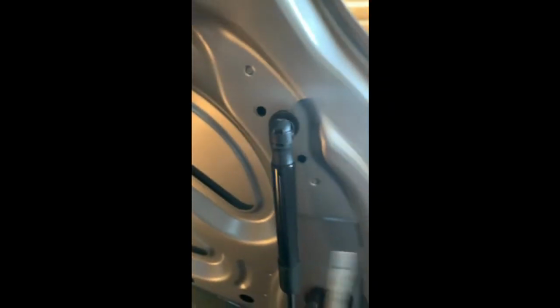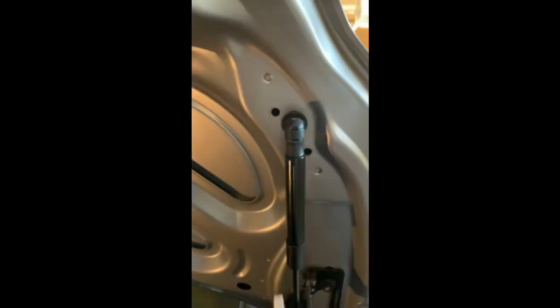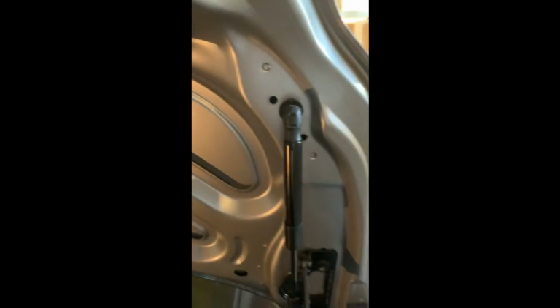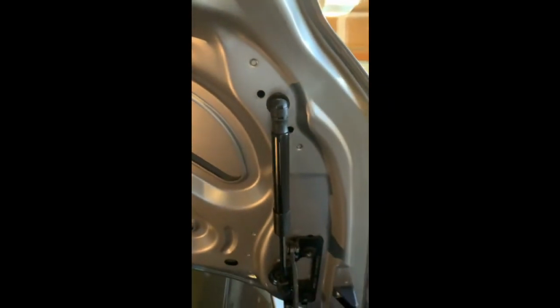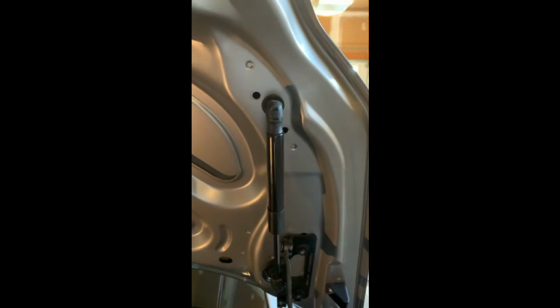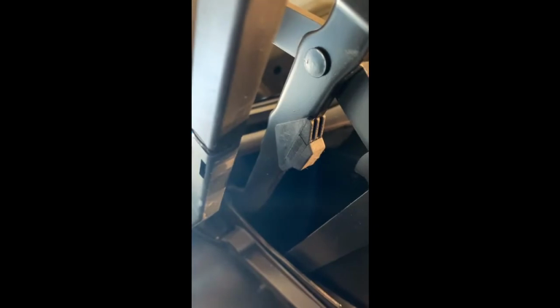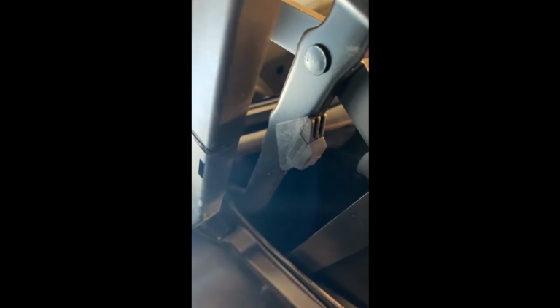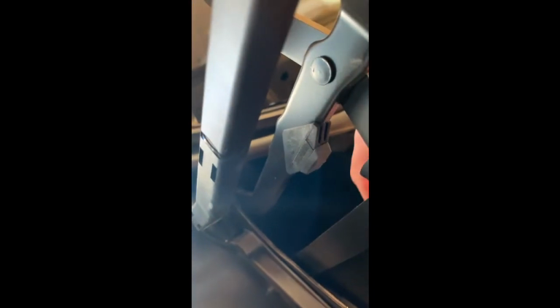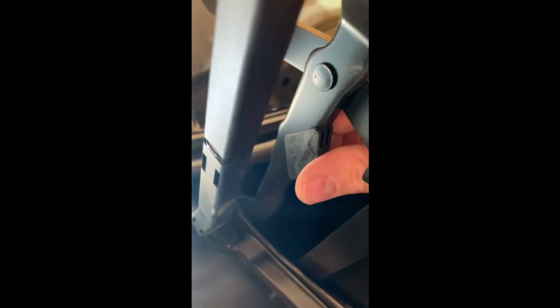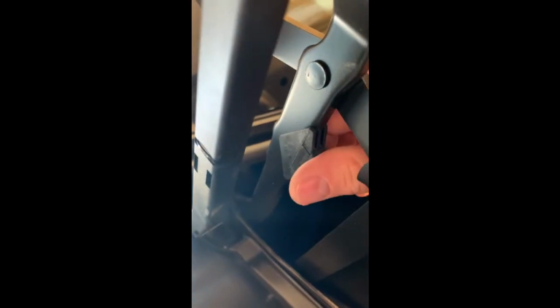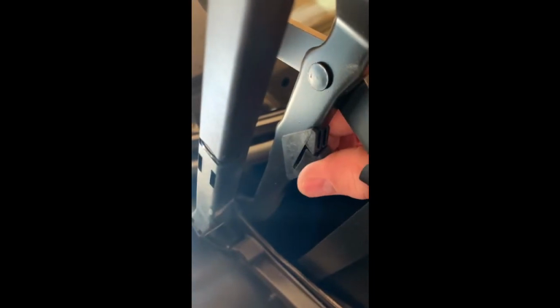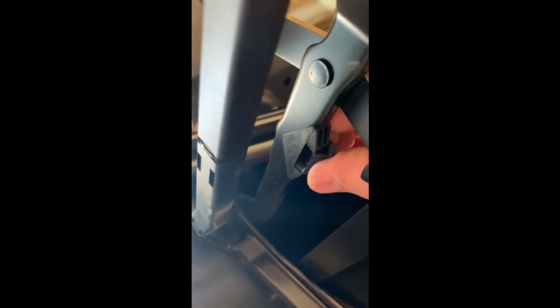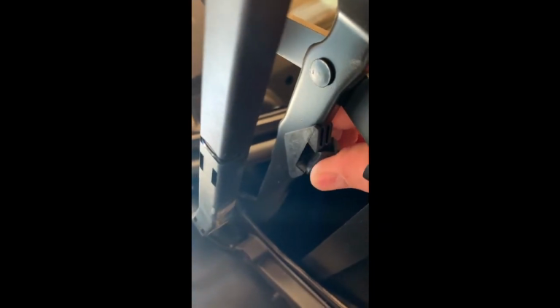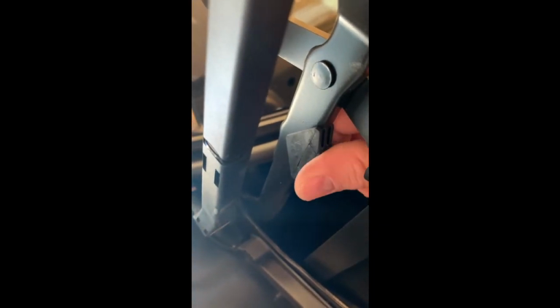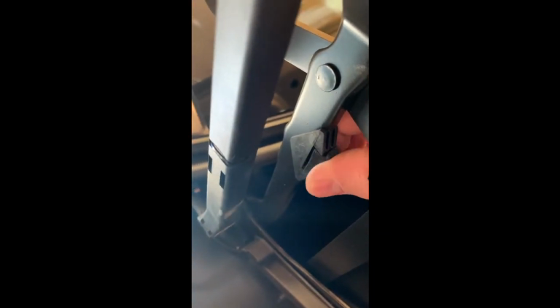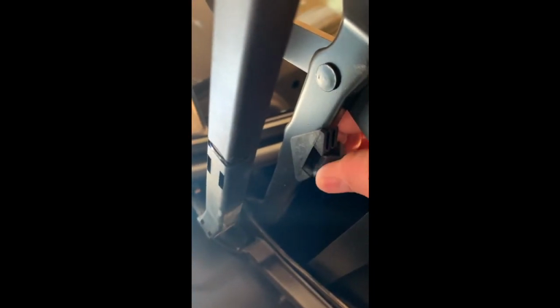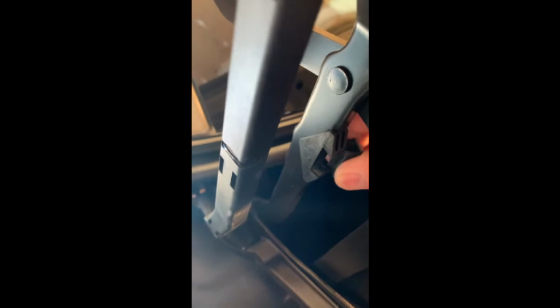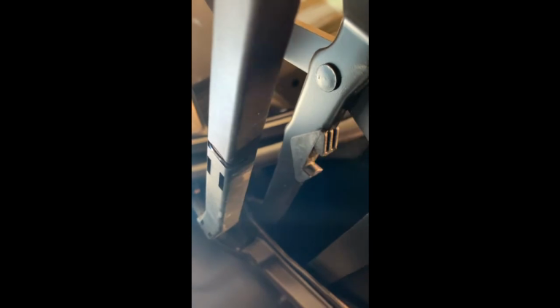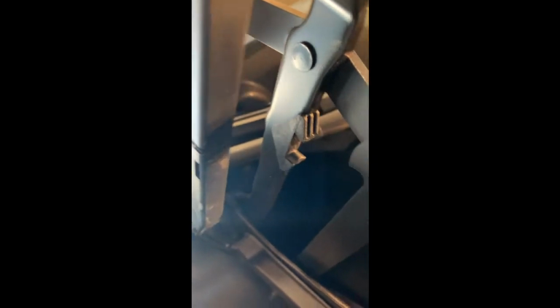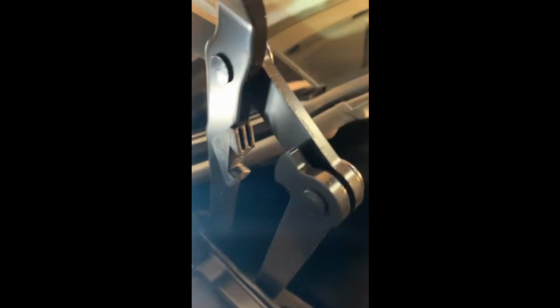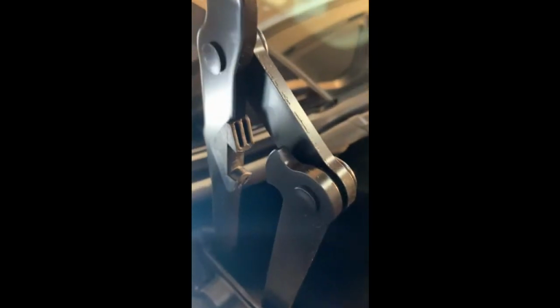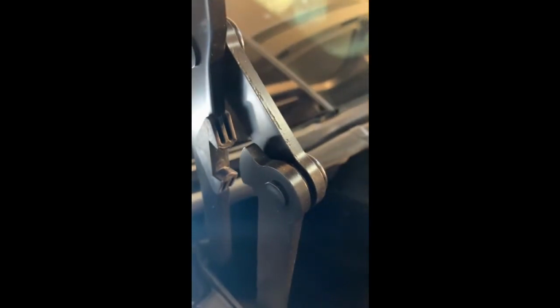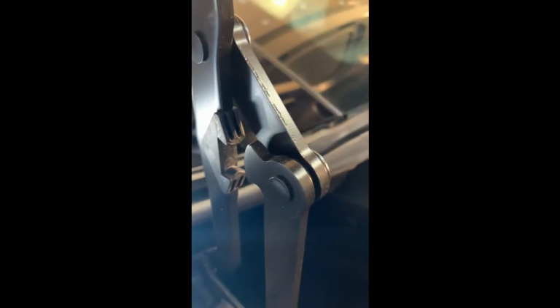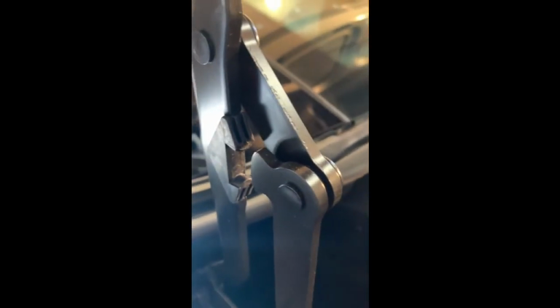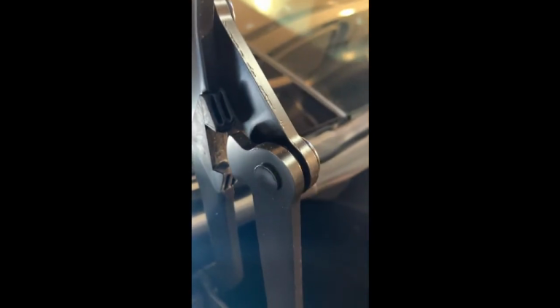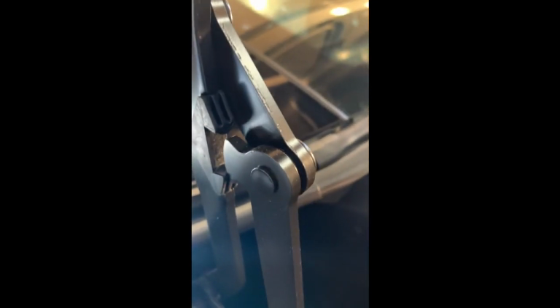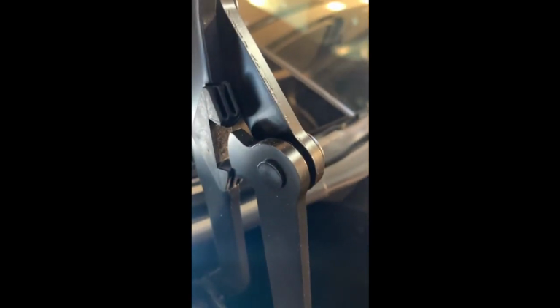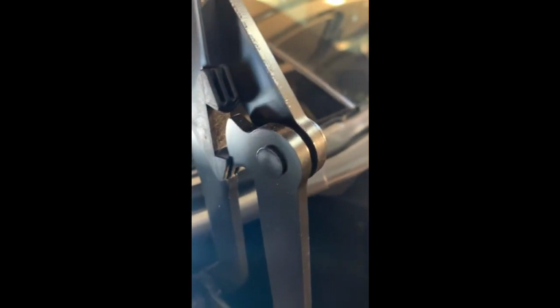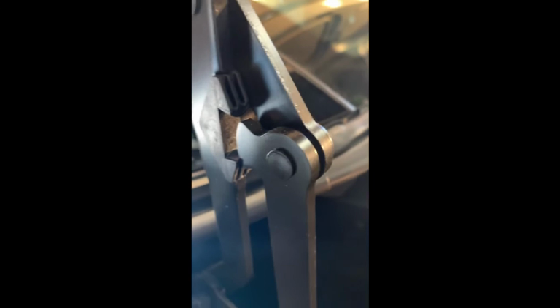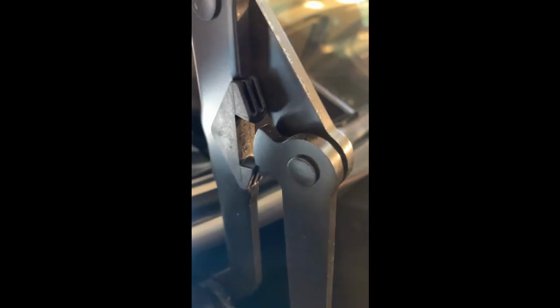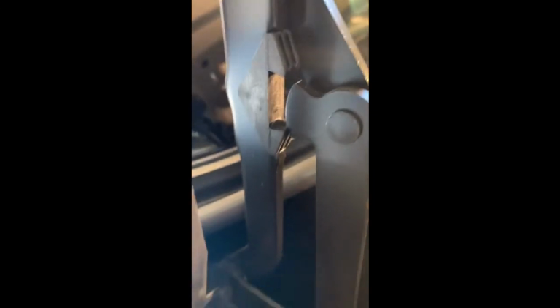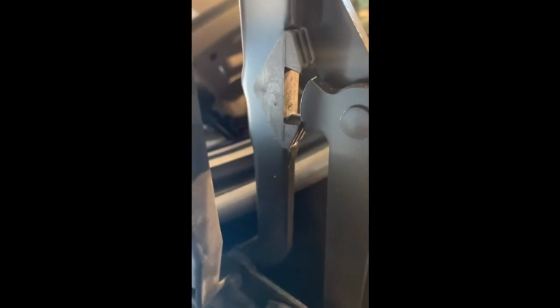It is suggested that you remove the rubber stops for the trunk lid. I didn't find it of much benefit — the trunk lid does go up a little bit higher, but it still wasn't enough to get the struts in.